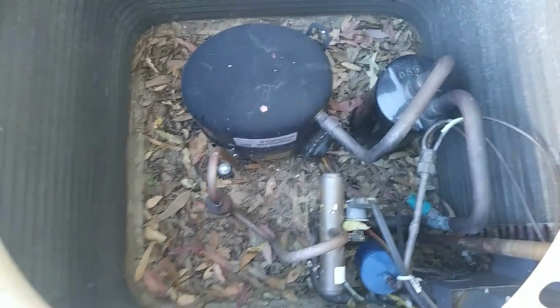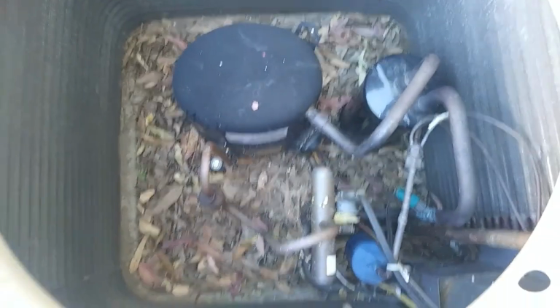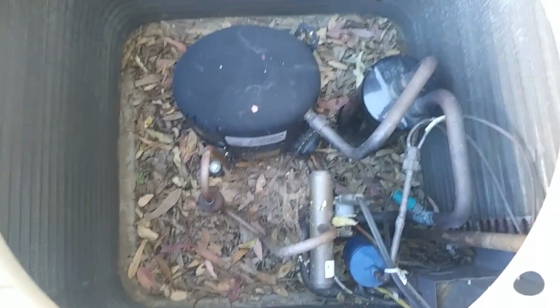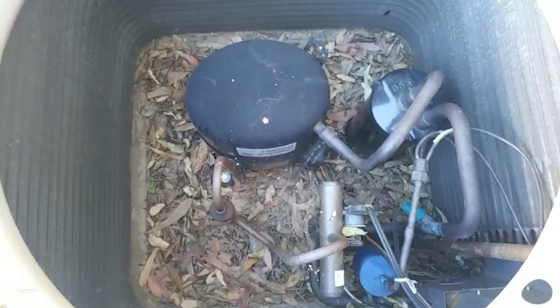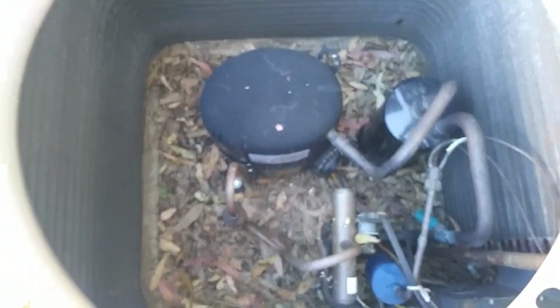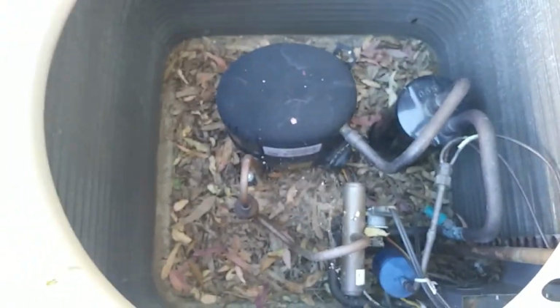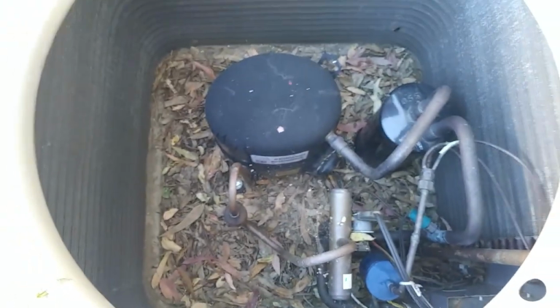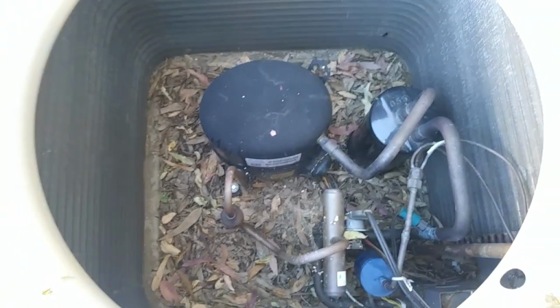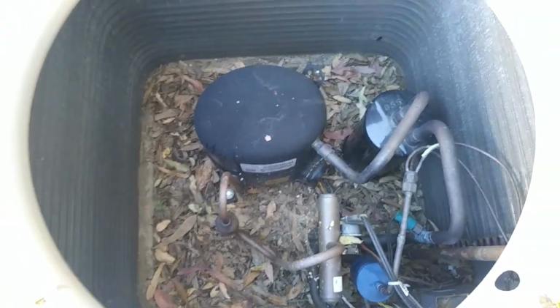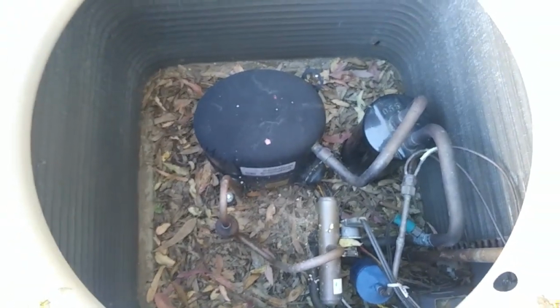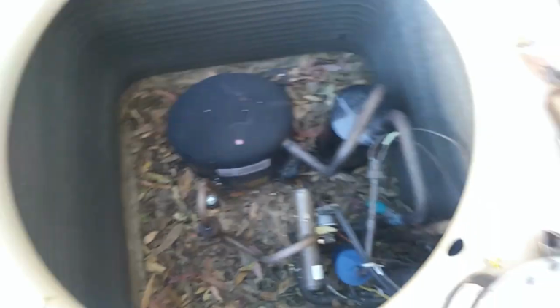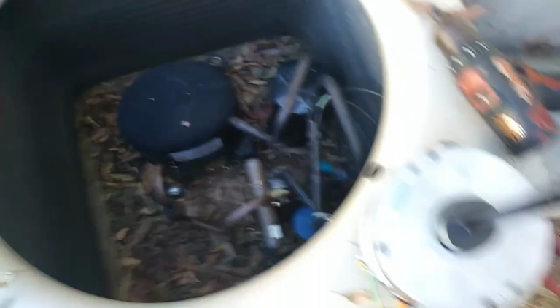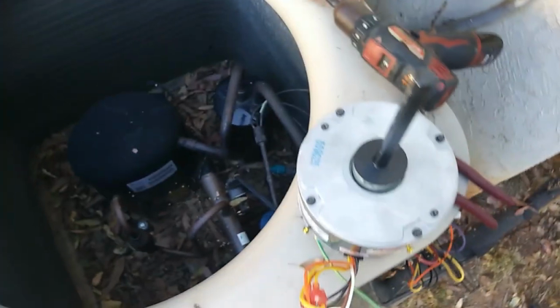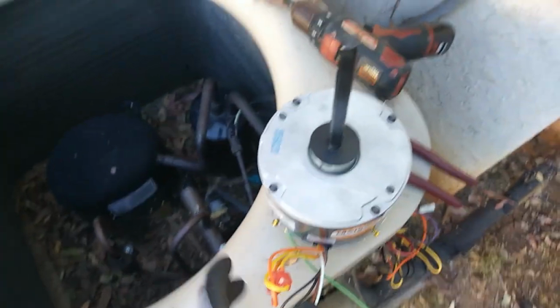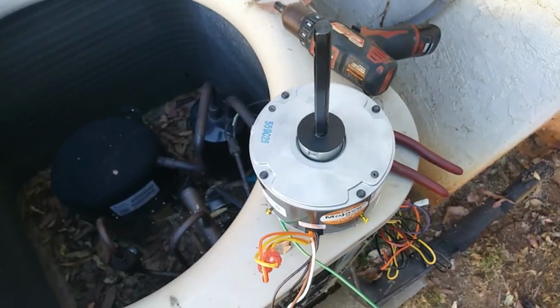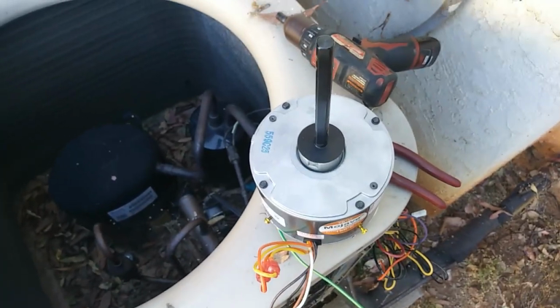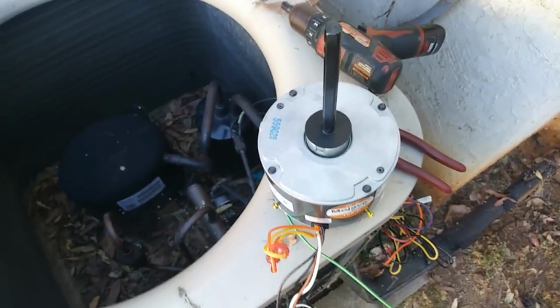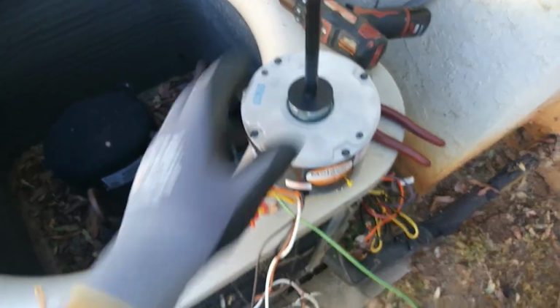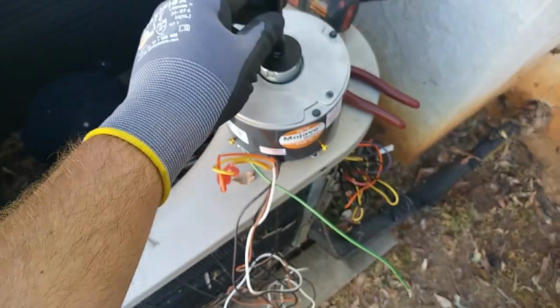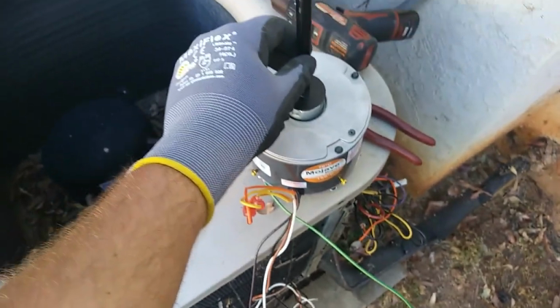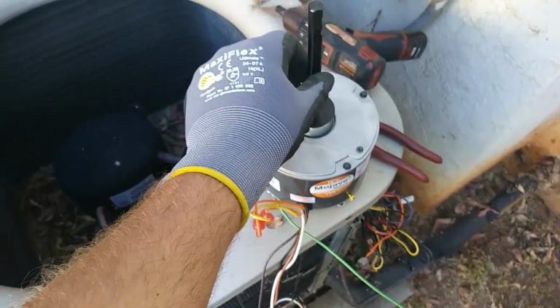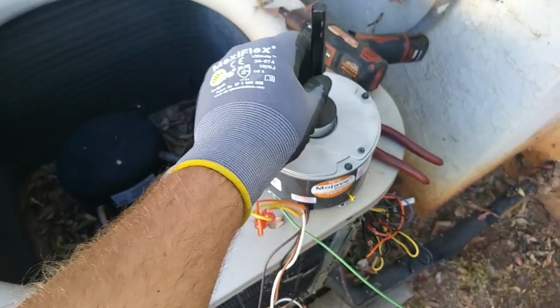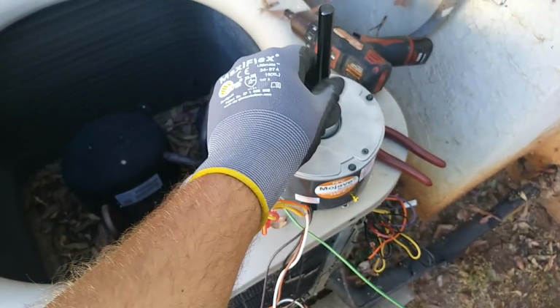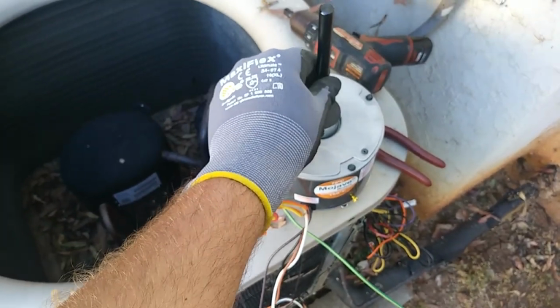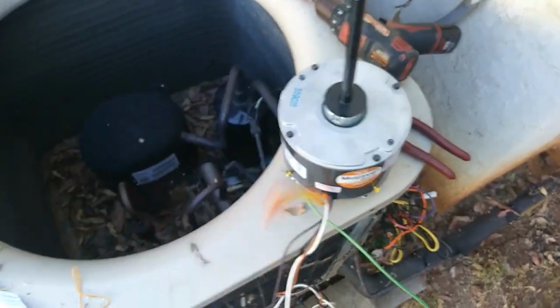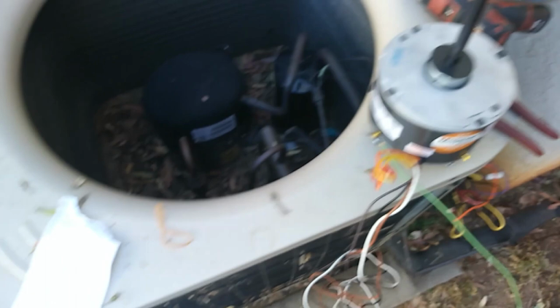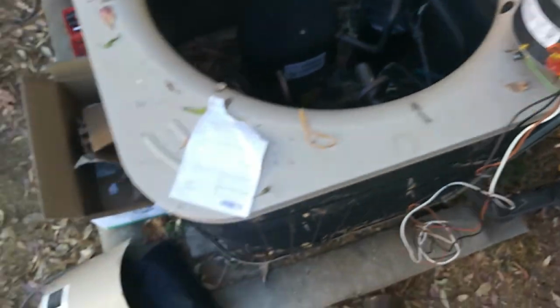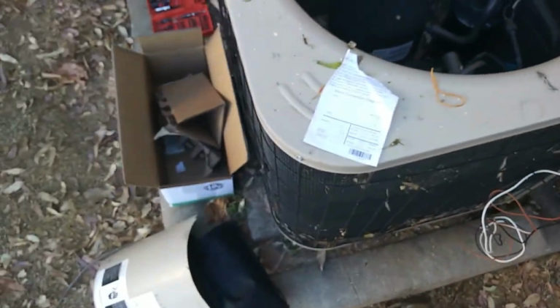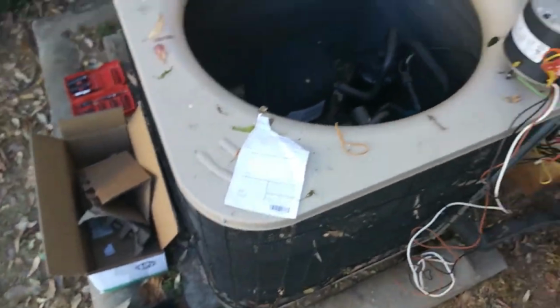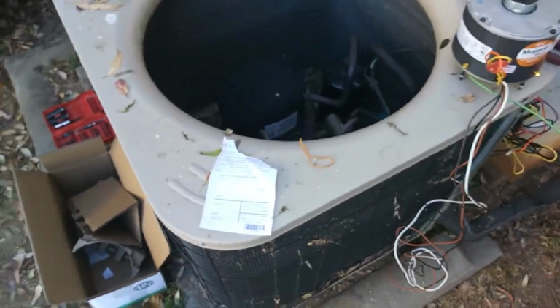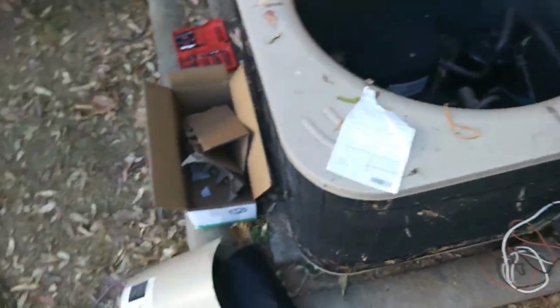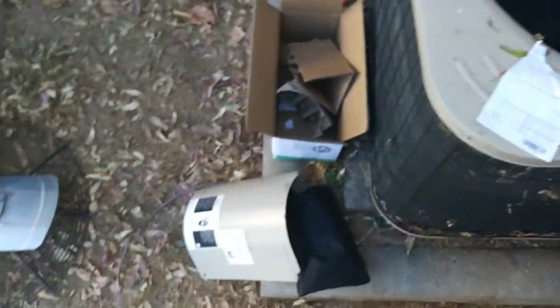I'm probably going to scoop some of these leaves out of here while I'm in here. This motor definitely has a longer shaft, but no big deal — I'll cut it down if I need to.